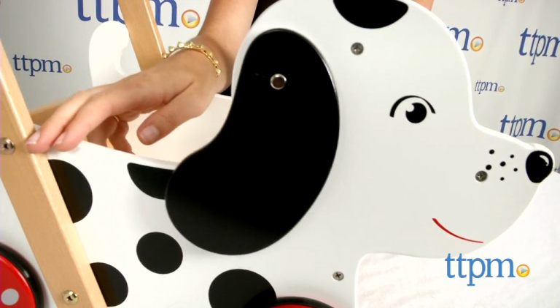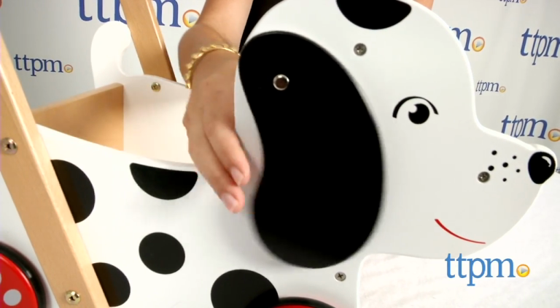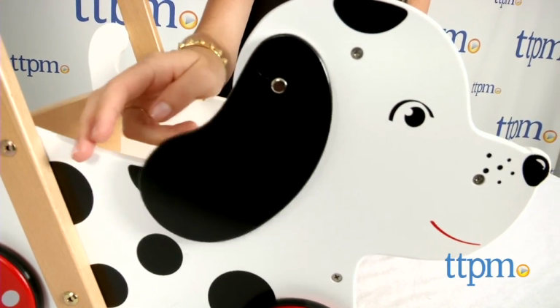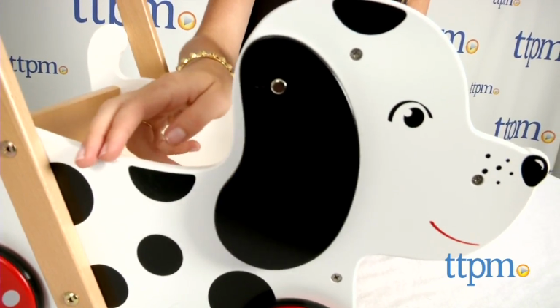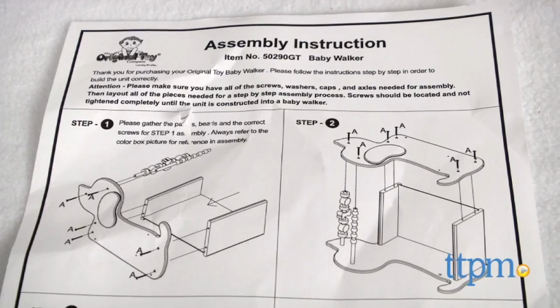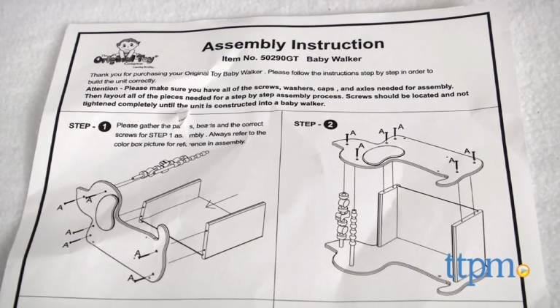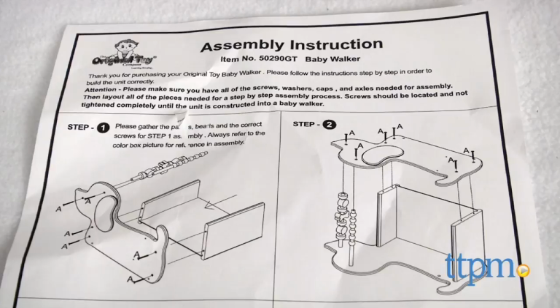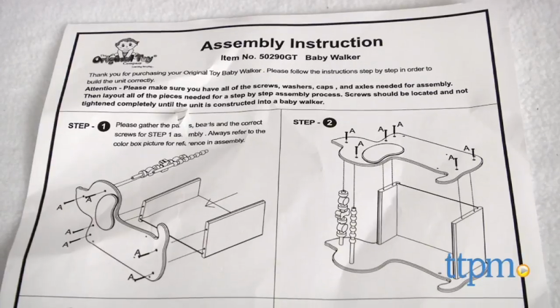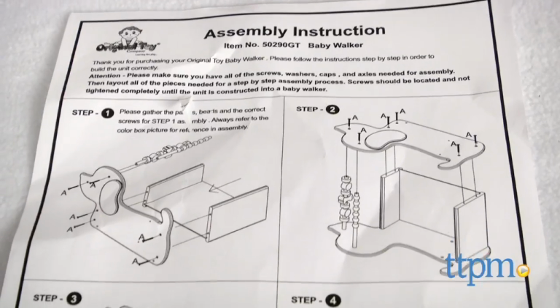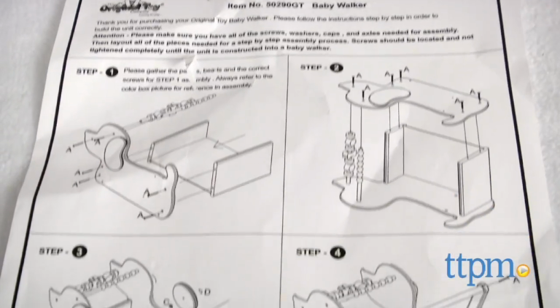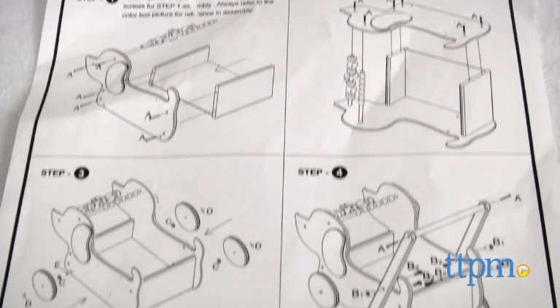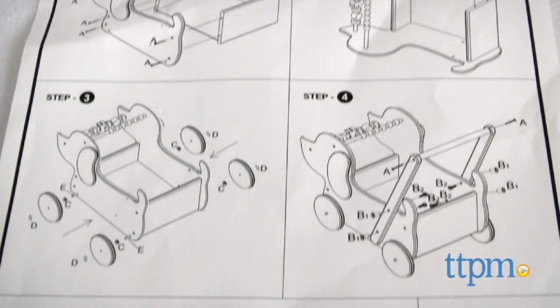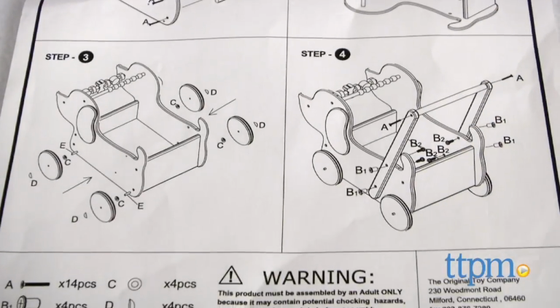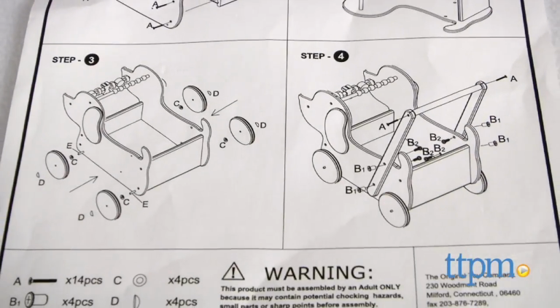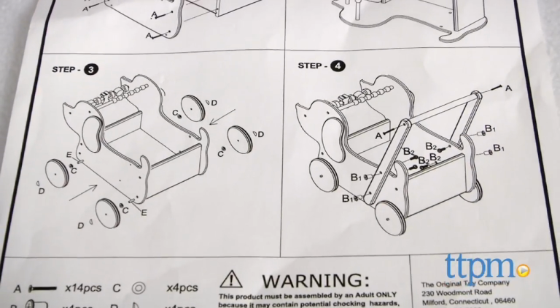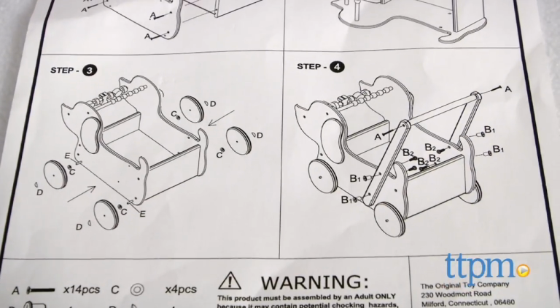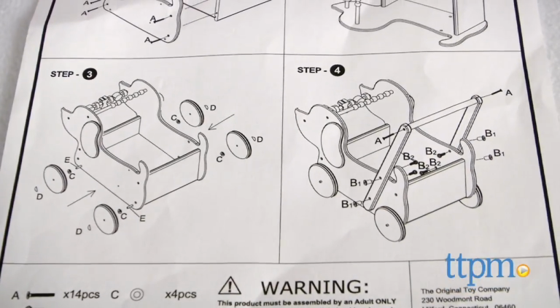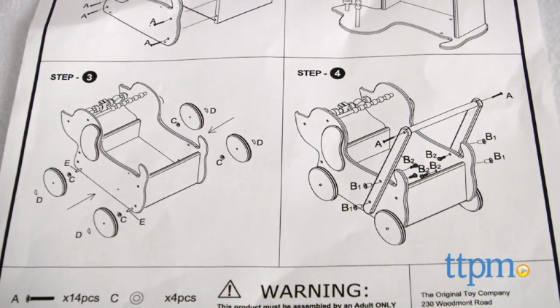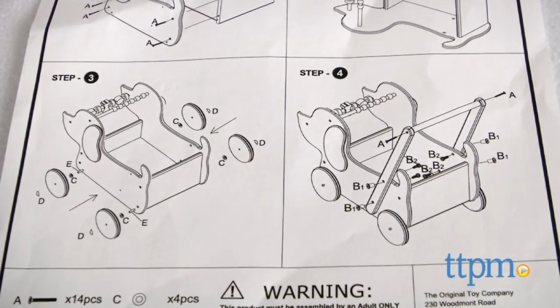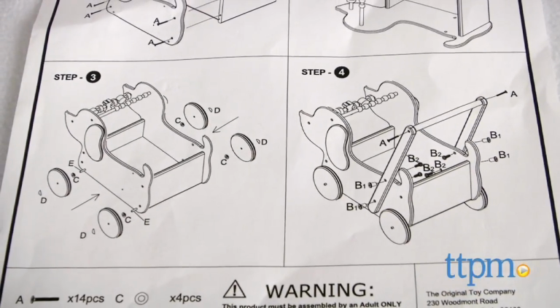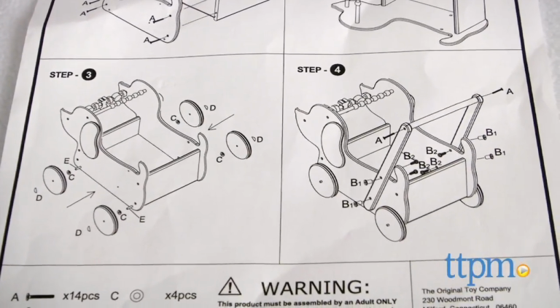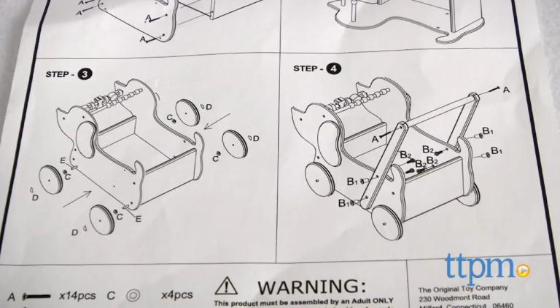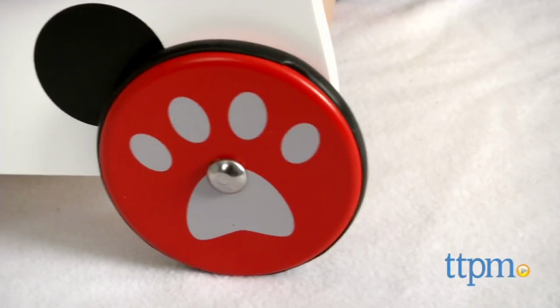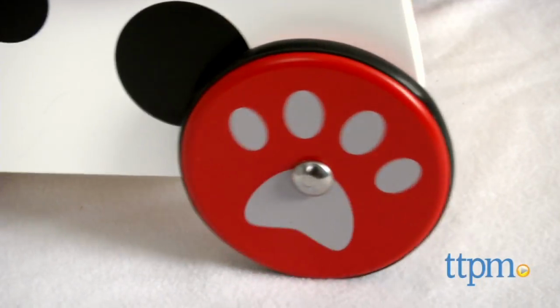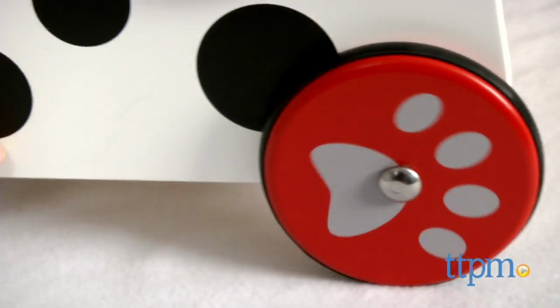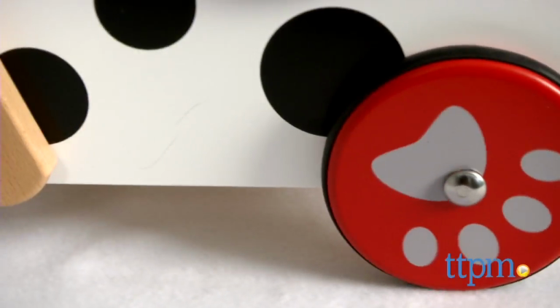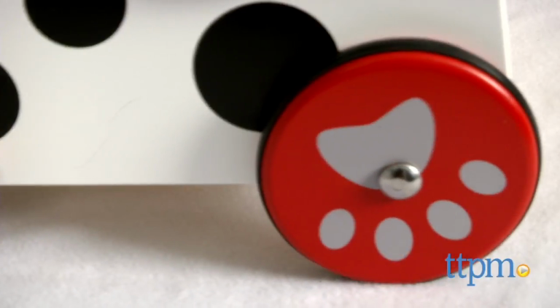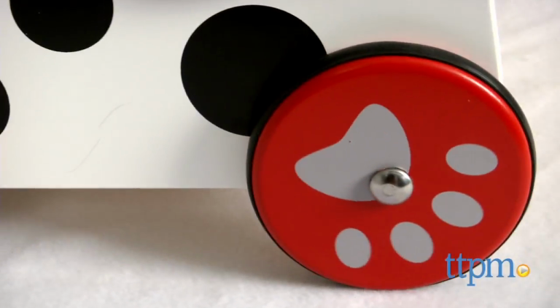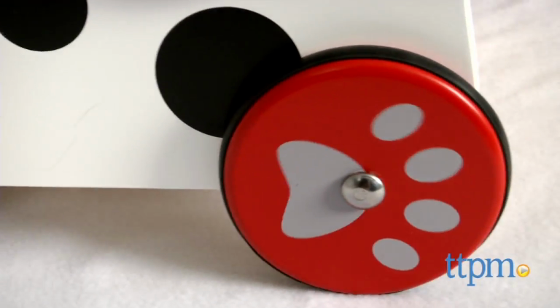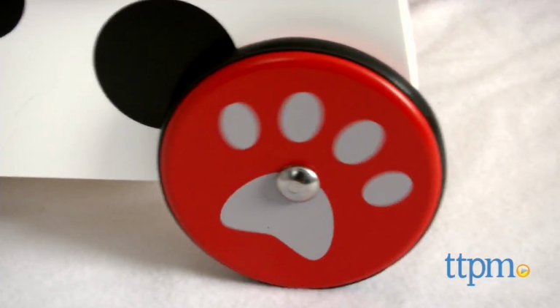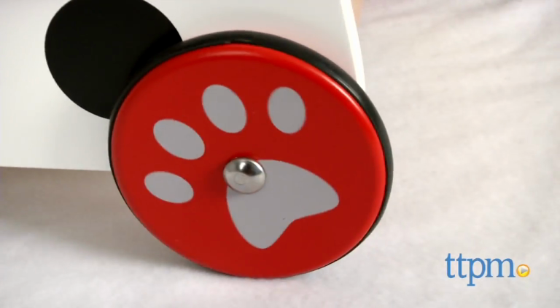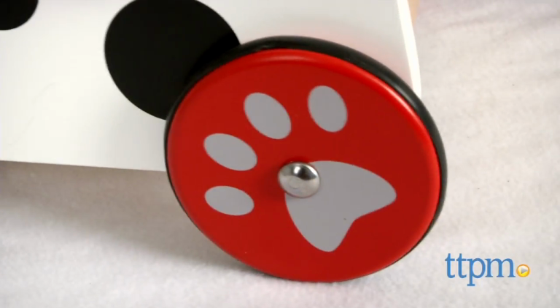Adult assembly is required and unfortunately the instructions don't specify which tools are needed, nor are any tools included. We were able to put it together in about 25 minutes using a hammer and screwdriver.